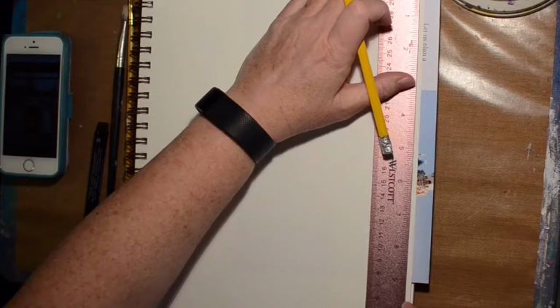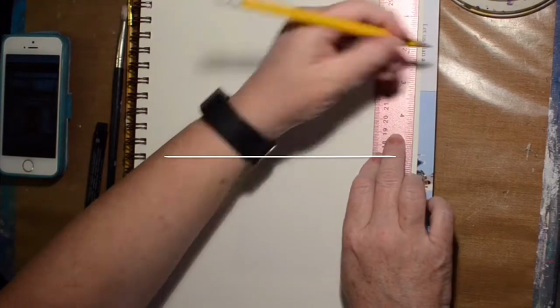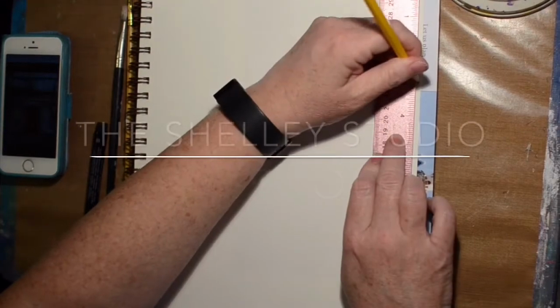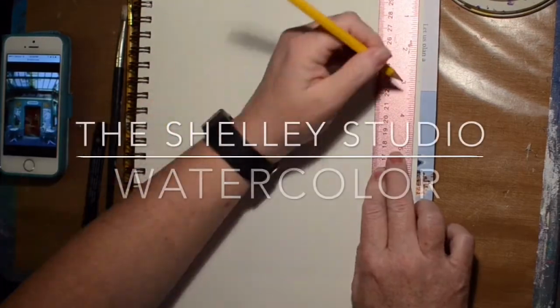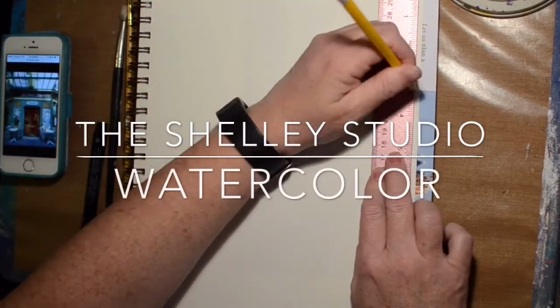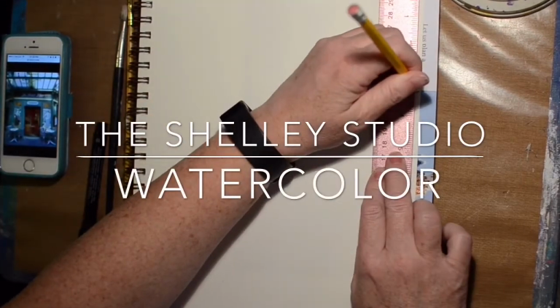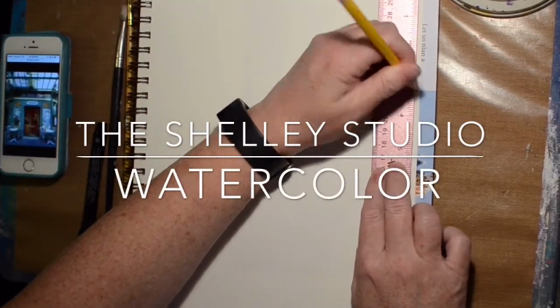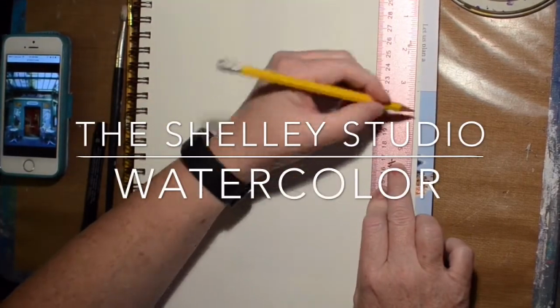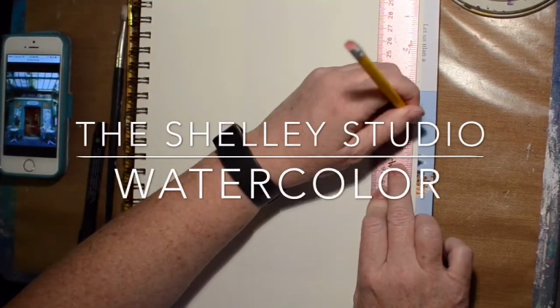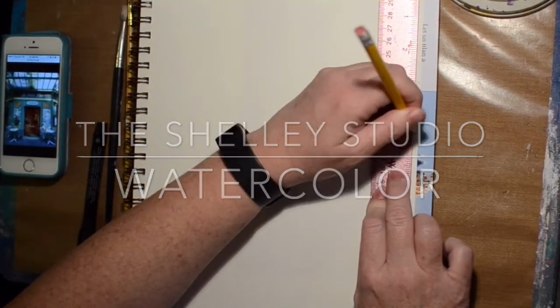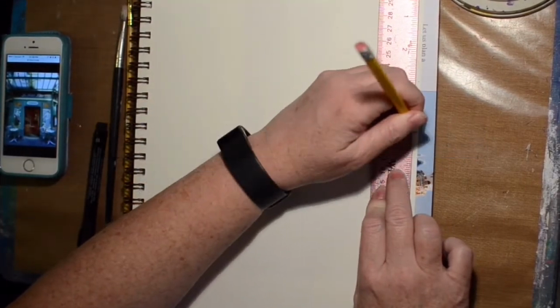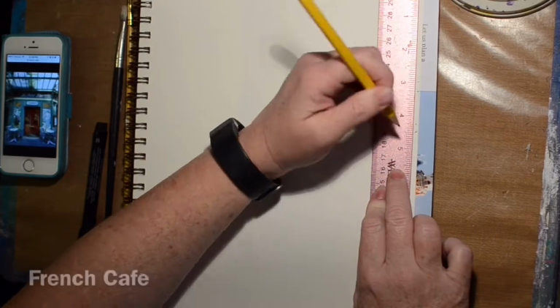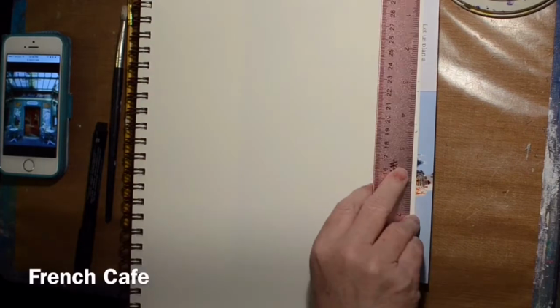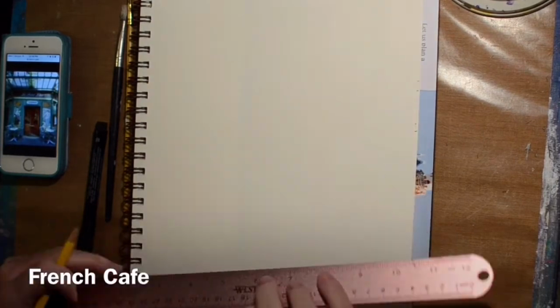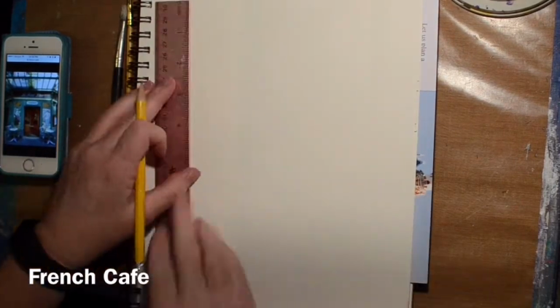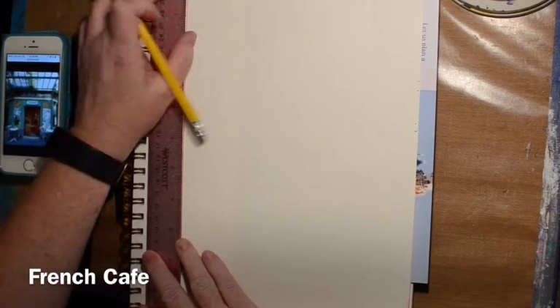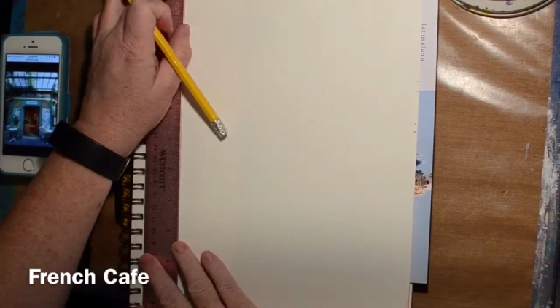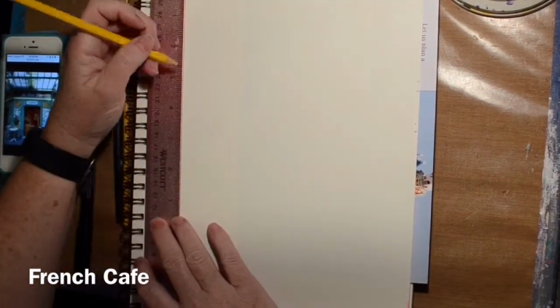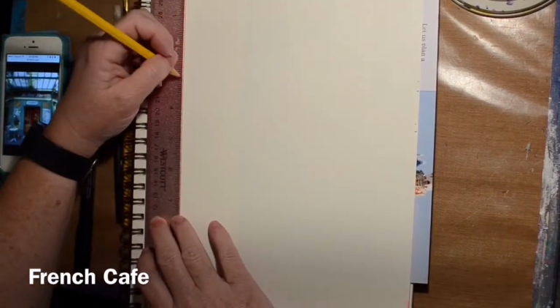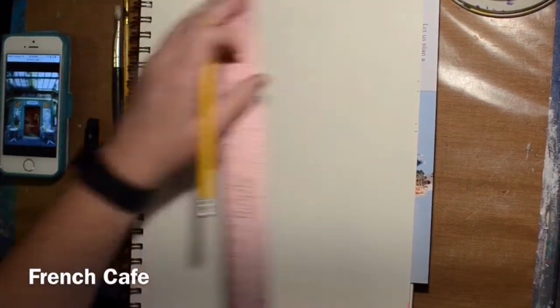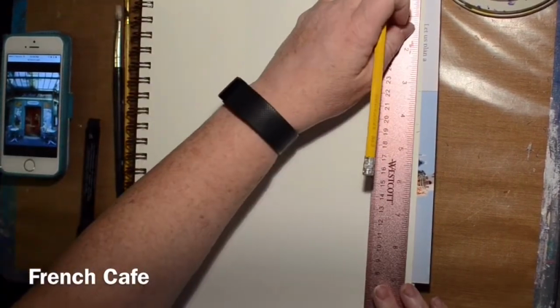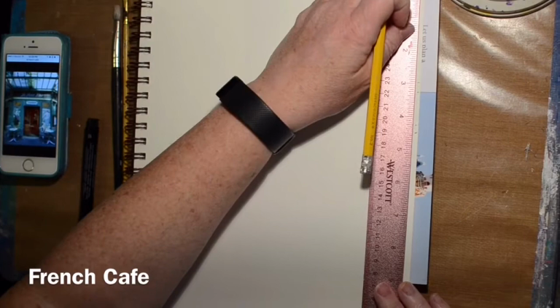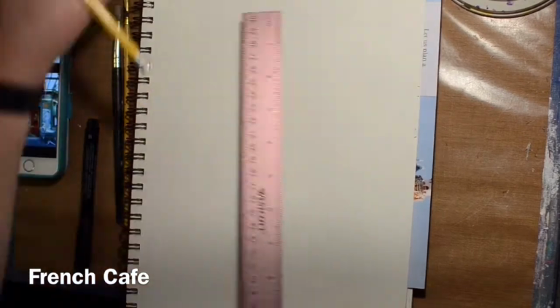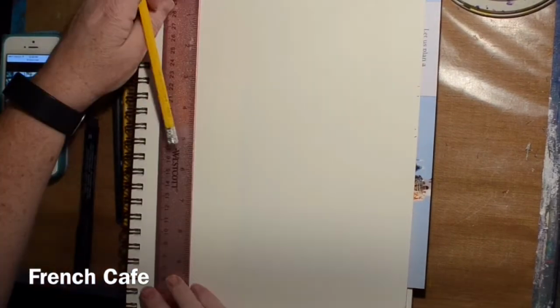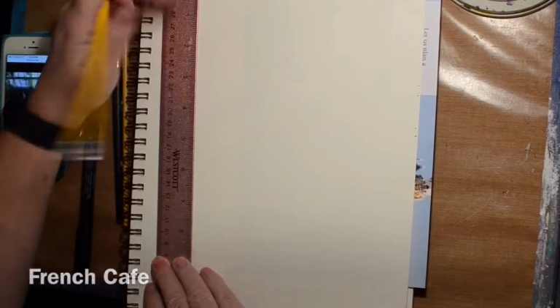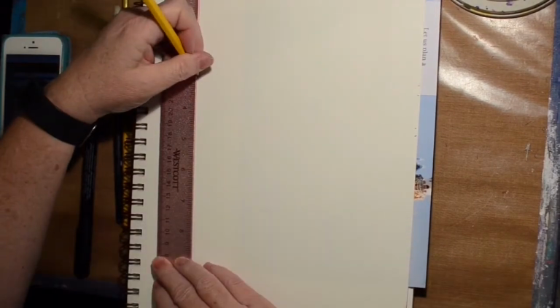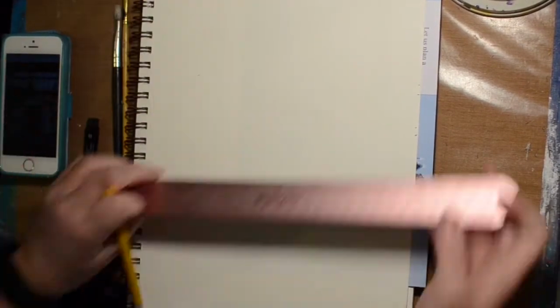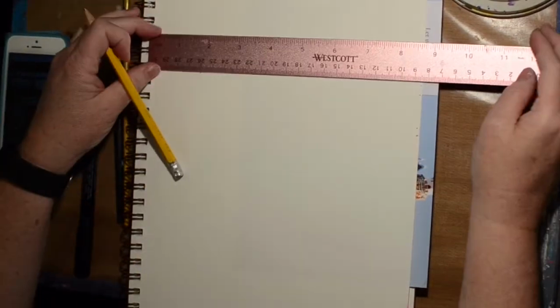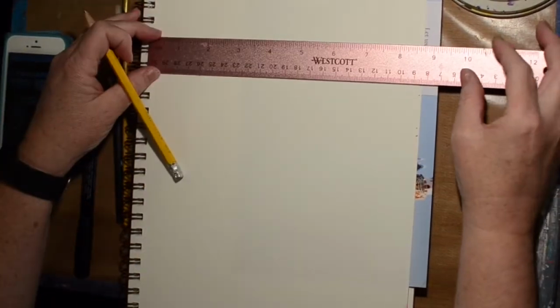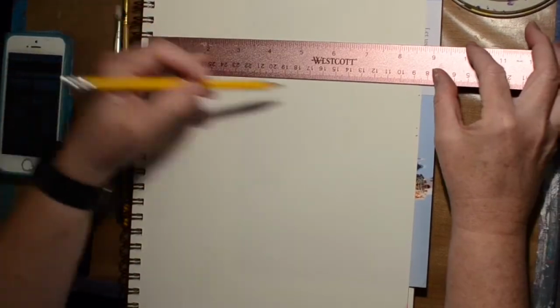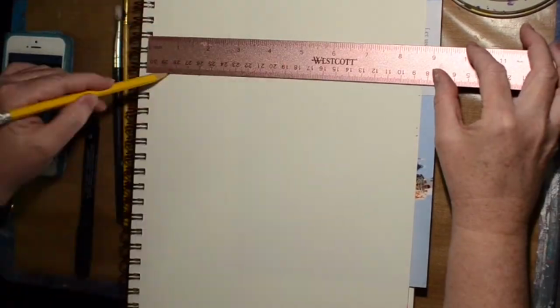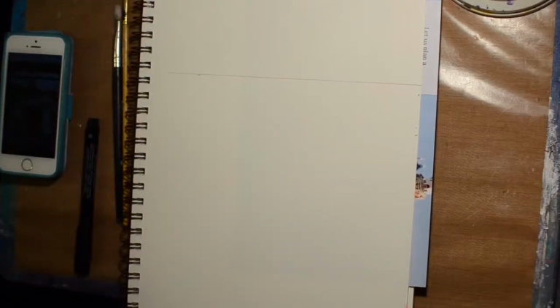Hi! Welcome to the Shelley Studio. Today we're gonna do a little watercolor. I'm still doing the Amazing Race Art Journal Challenge and I'm in France this week, so I thought I would do a watercolor of a little French café.